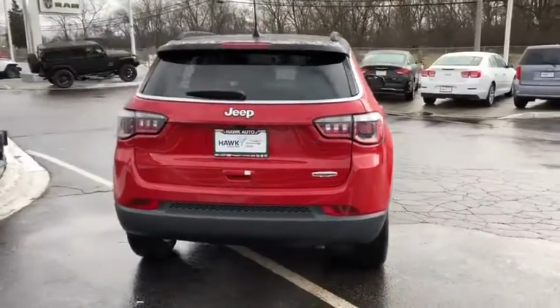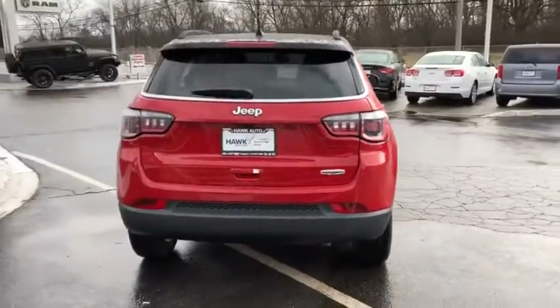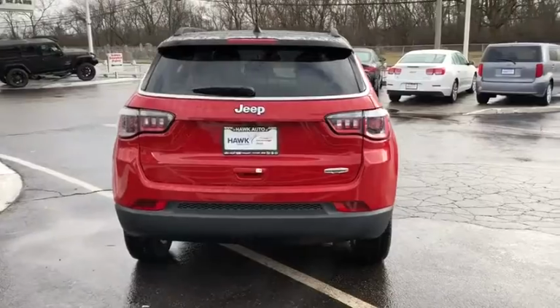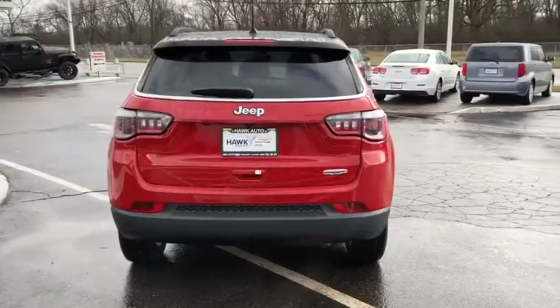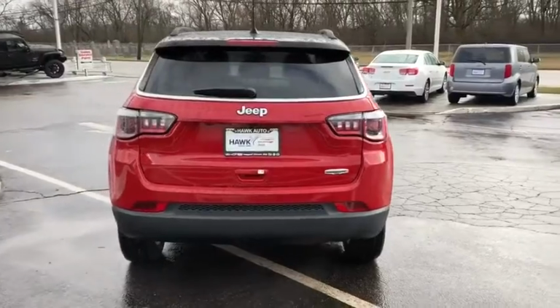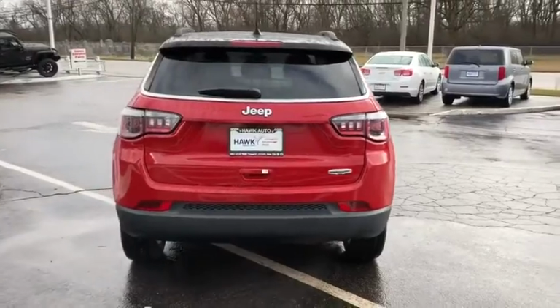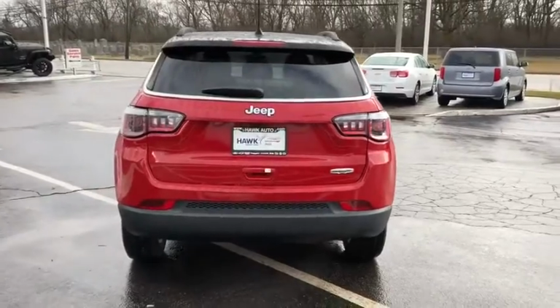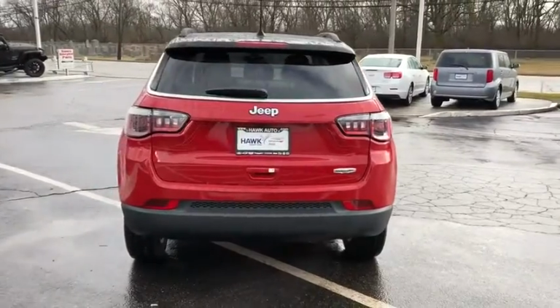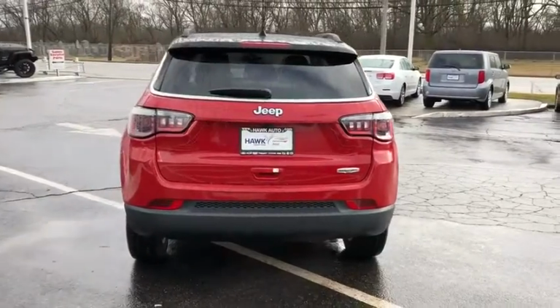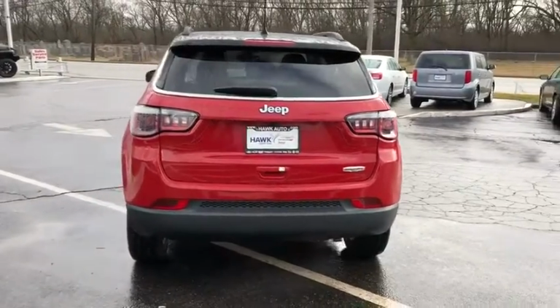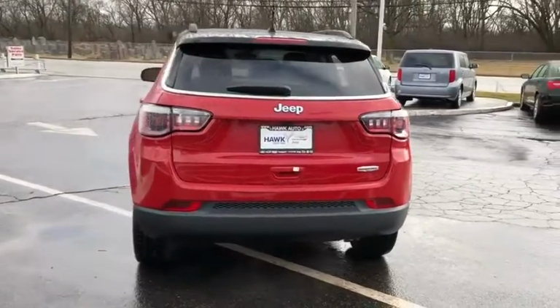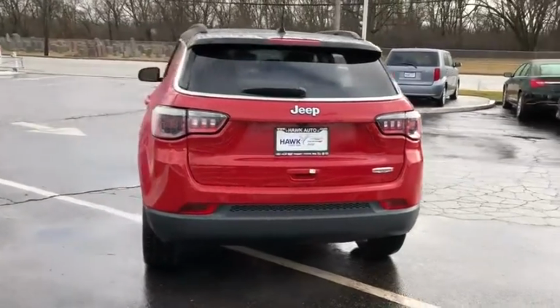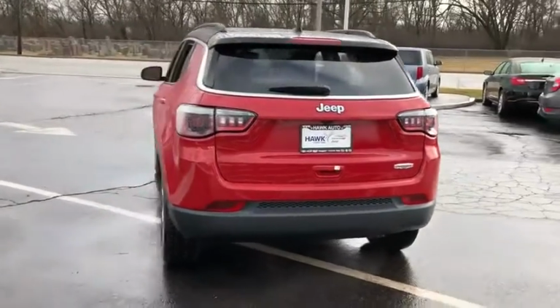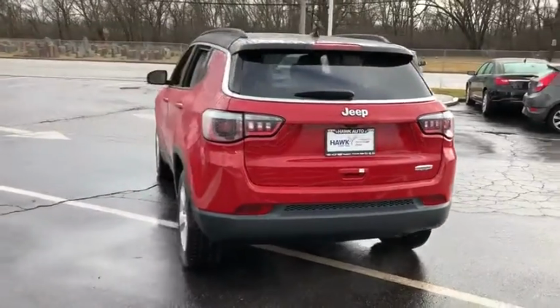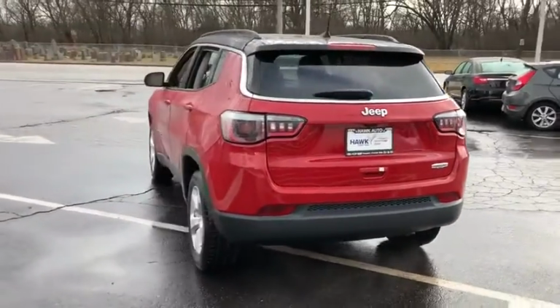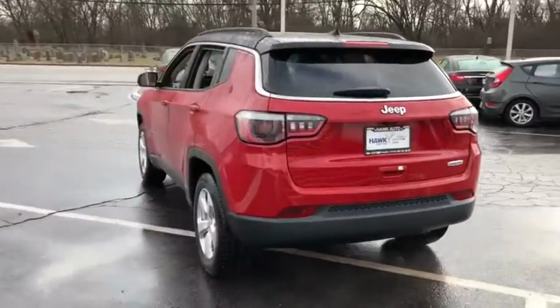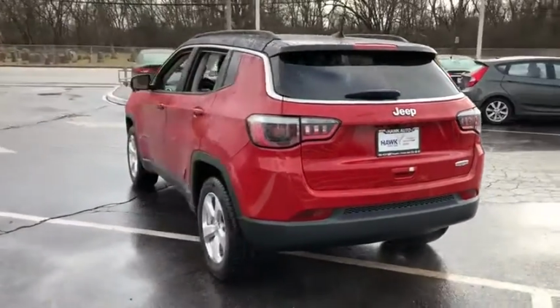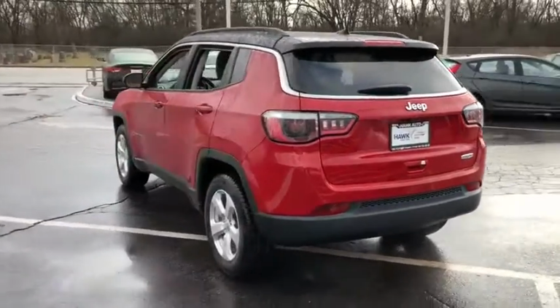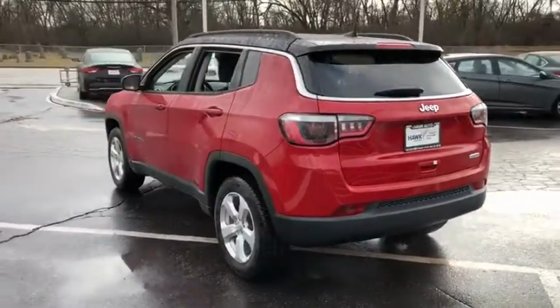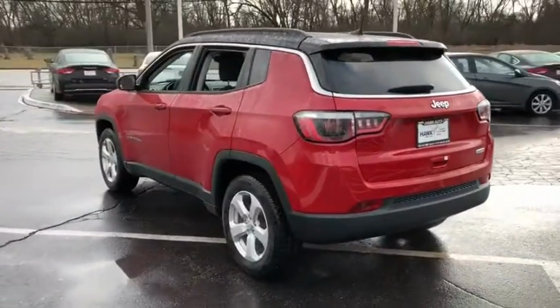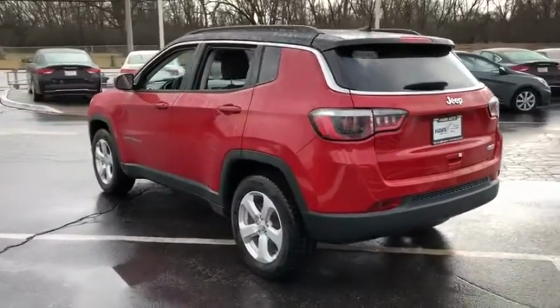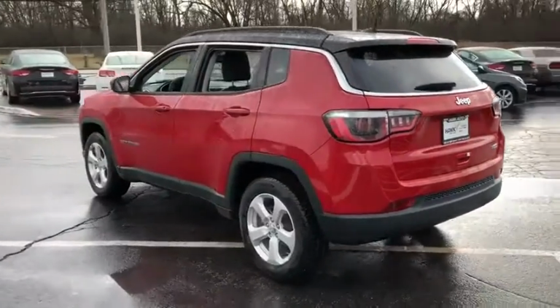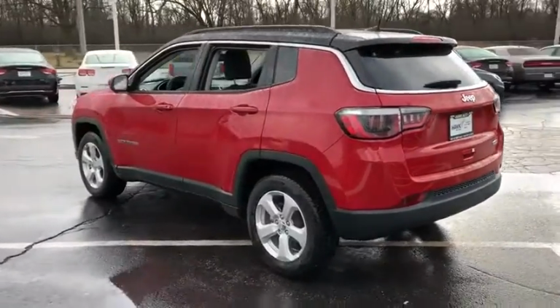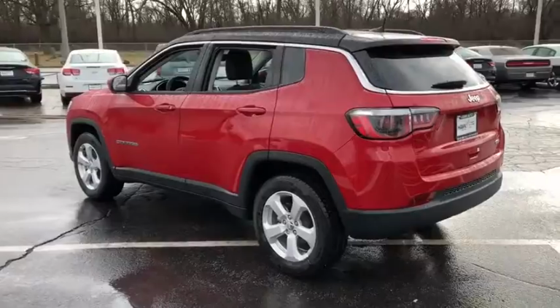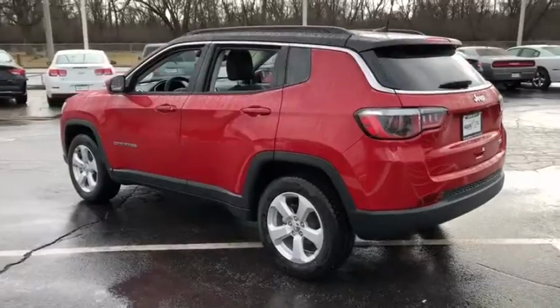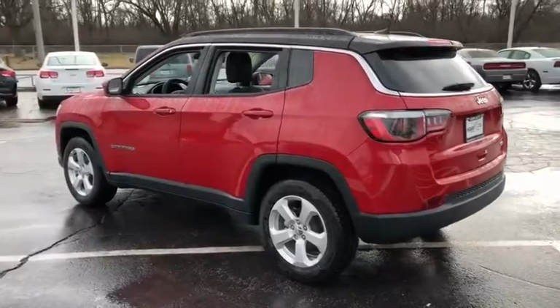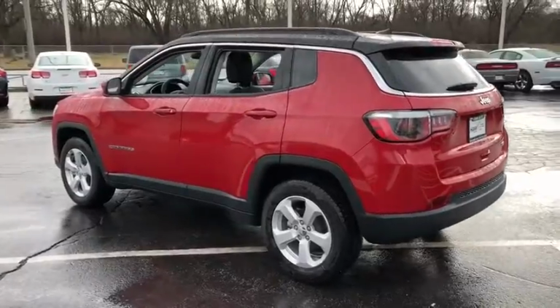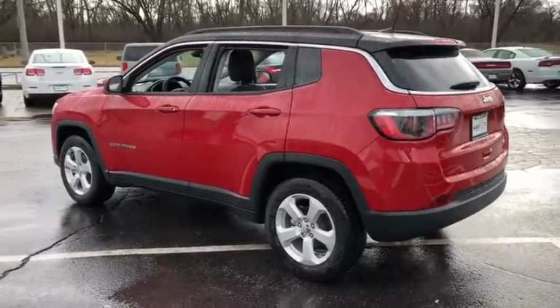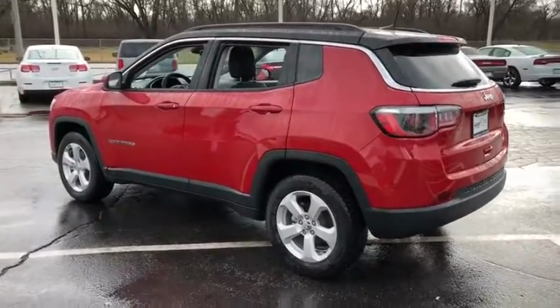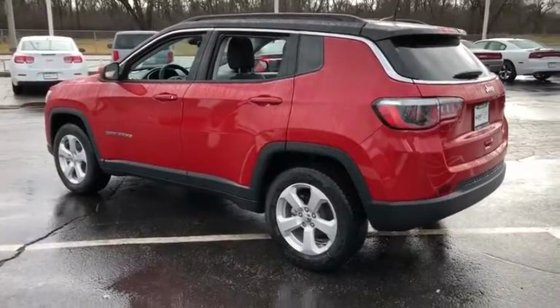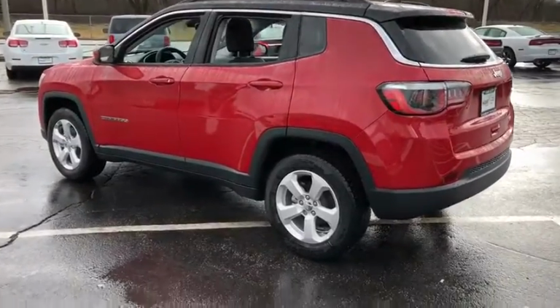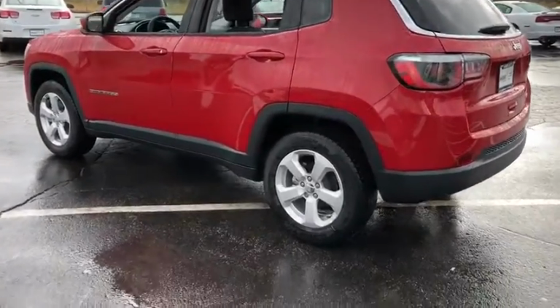Privacy glass, power-heated outside mirrors, rear spoiler. Drive away with a great deal on this vehicle. Call or stop in today.